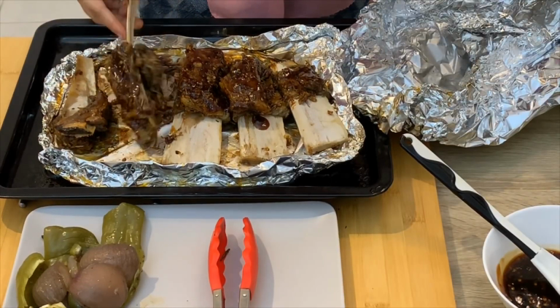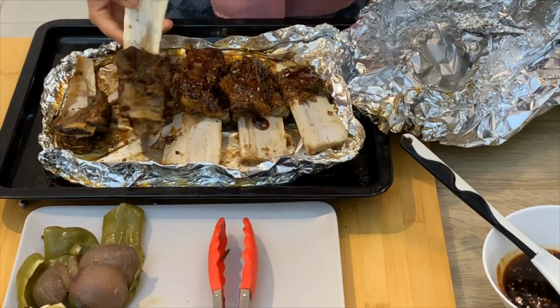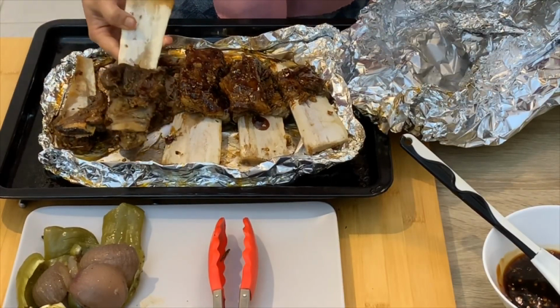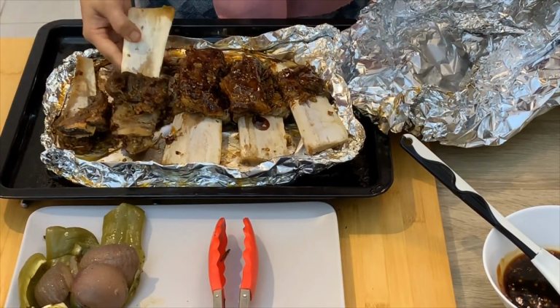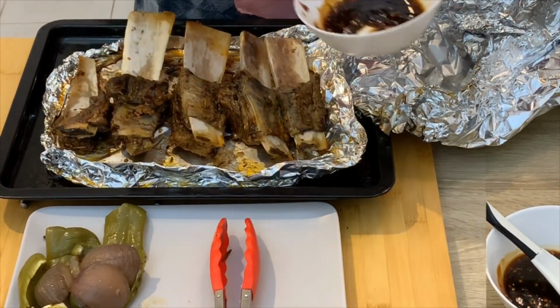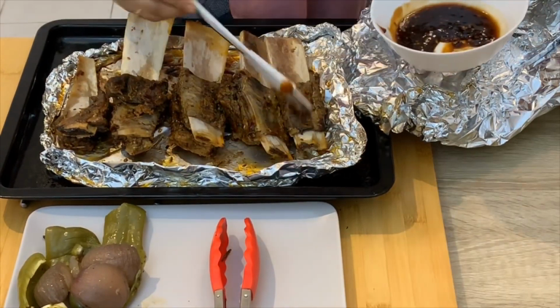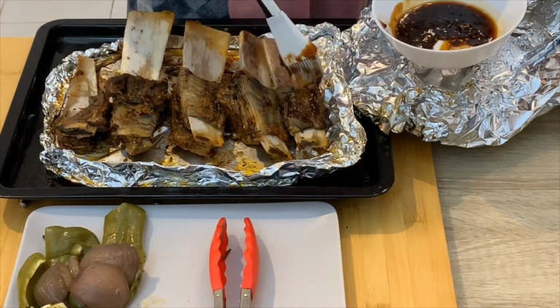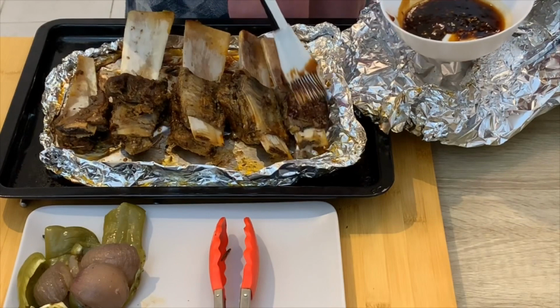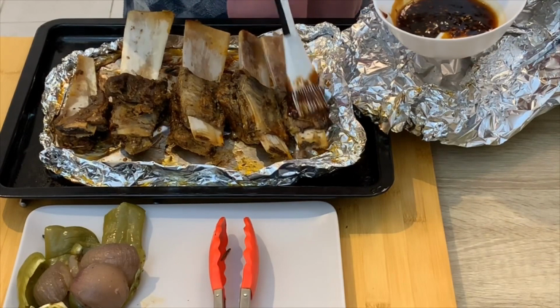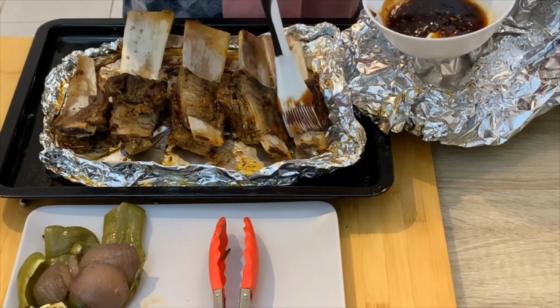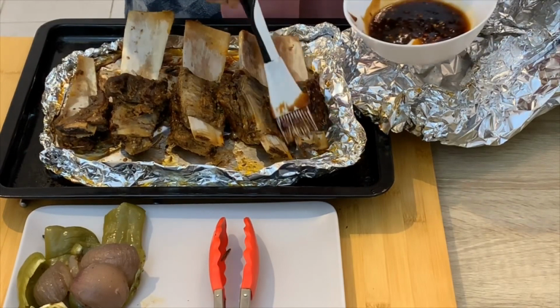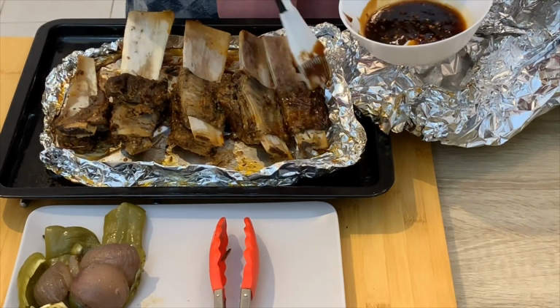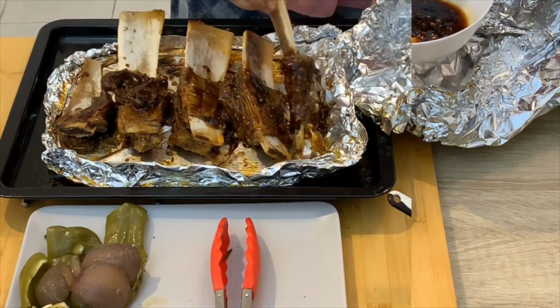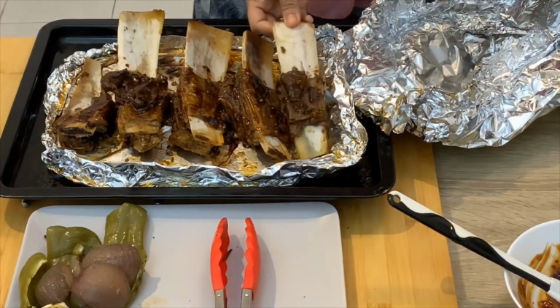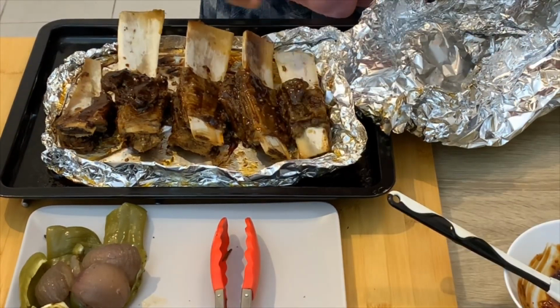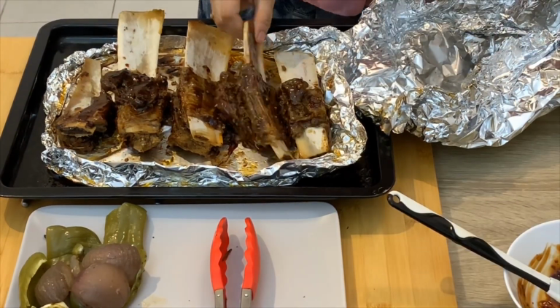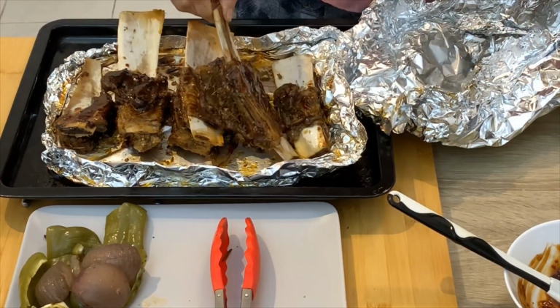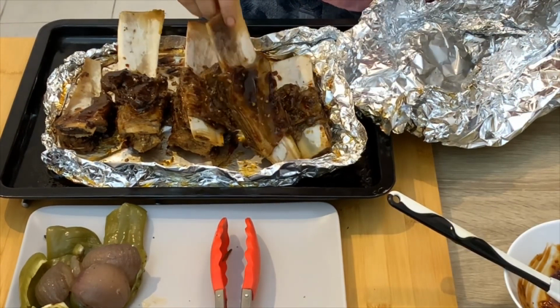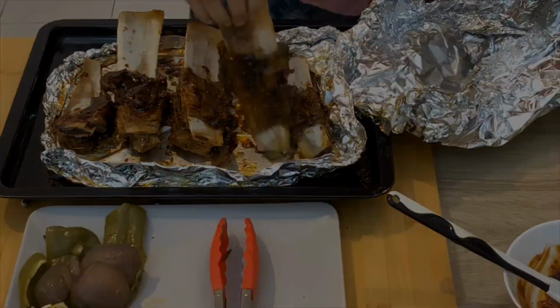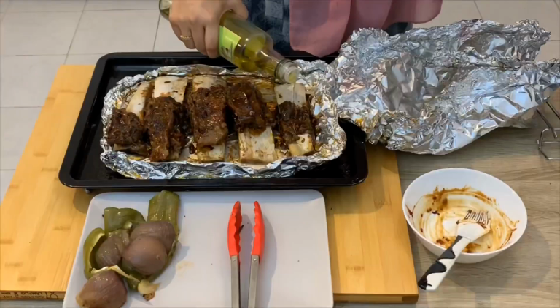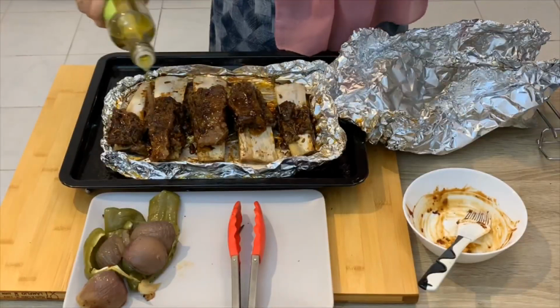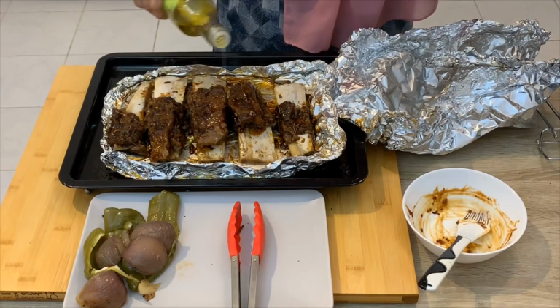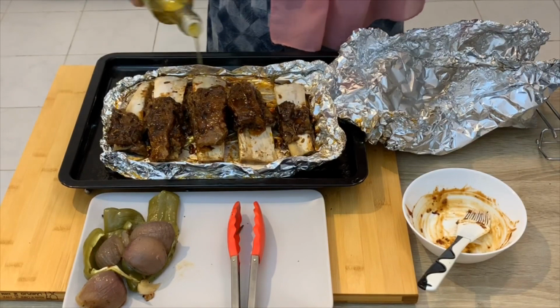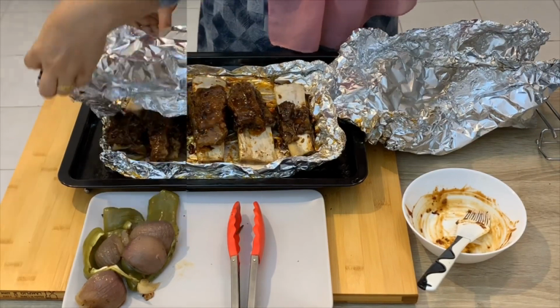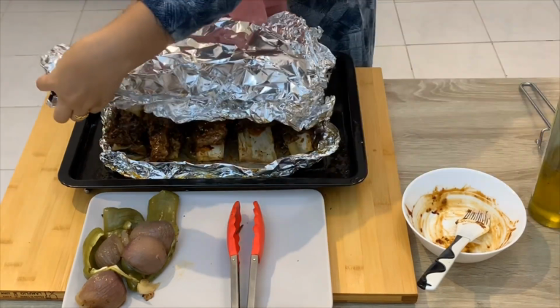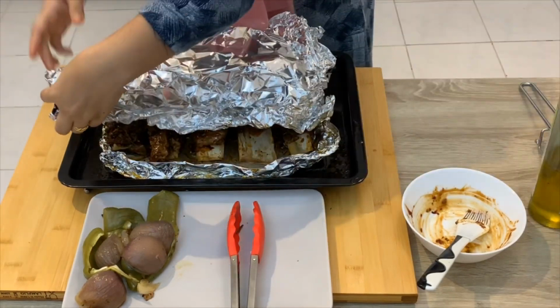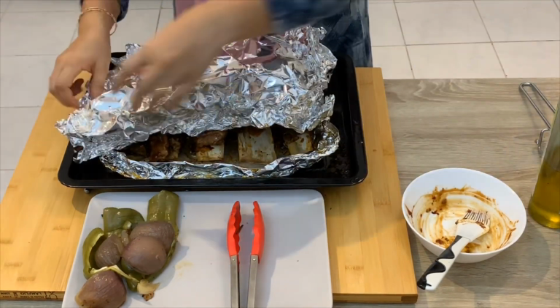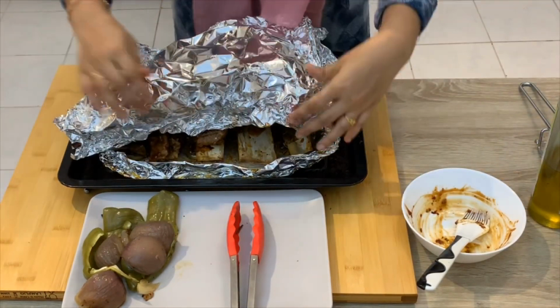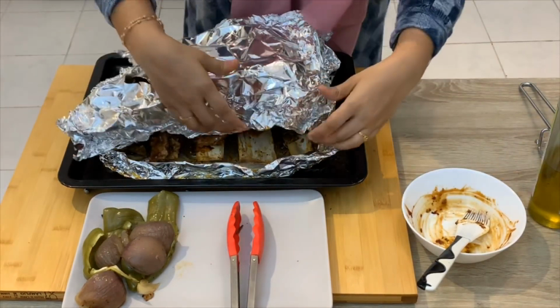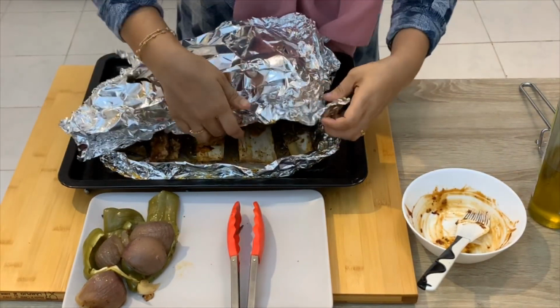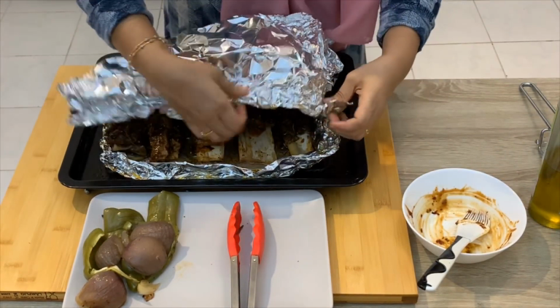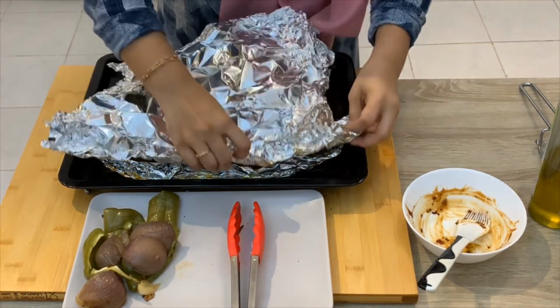Brush with olive oil and put in the oven for 10 minutes. Beef ribs are ready.